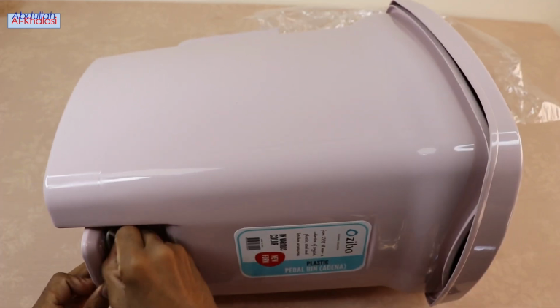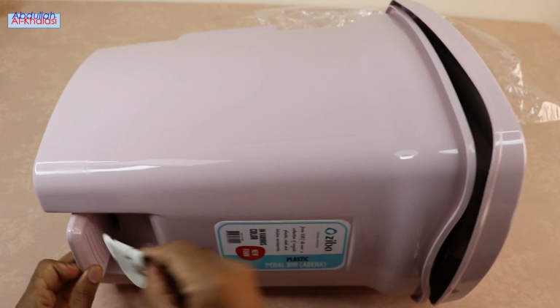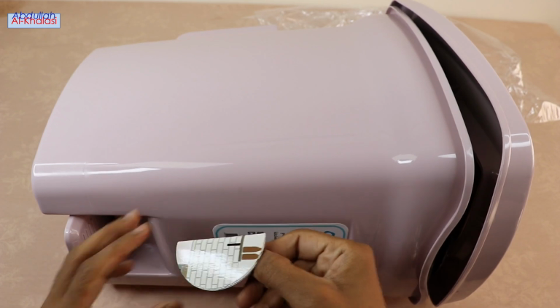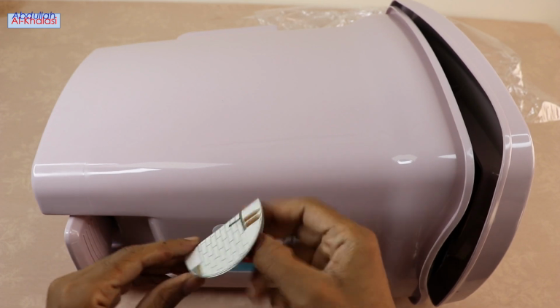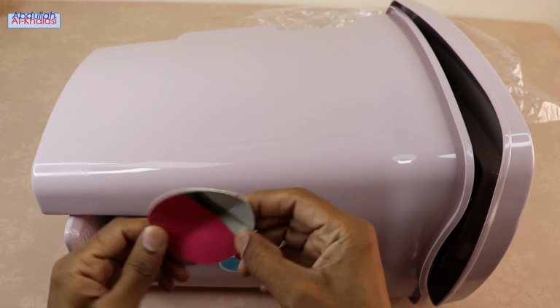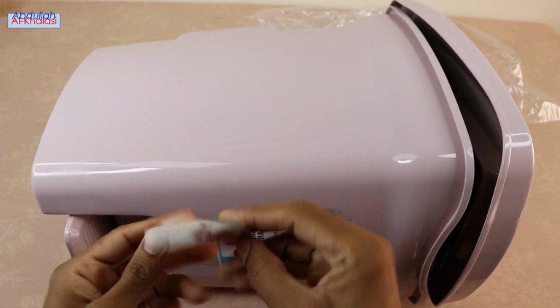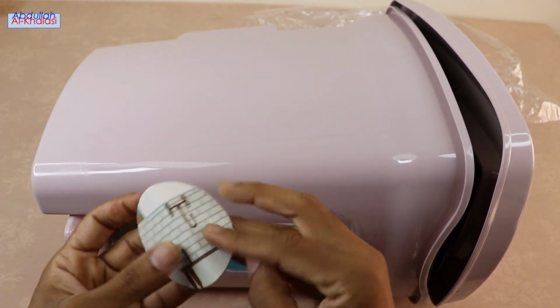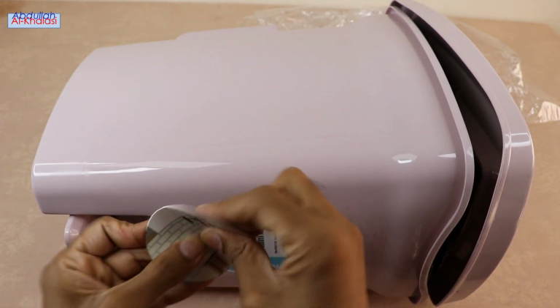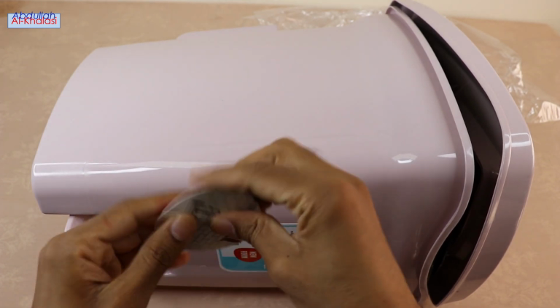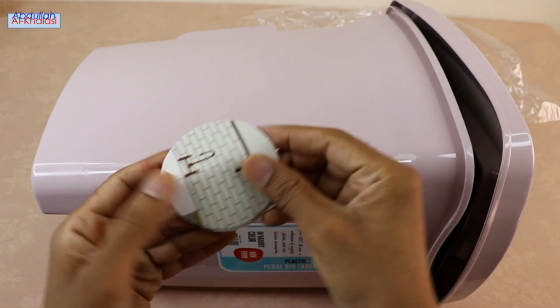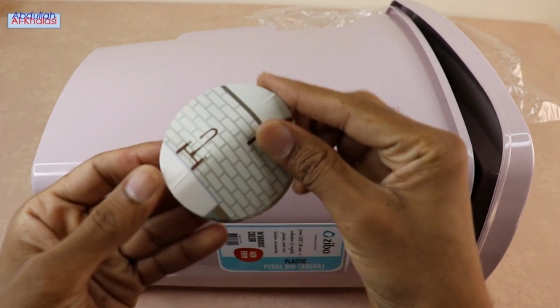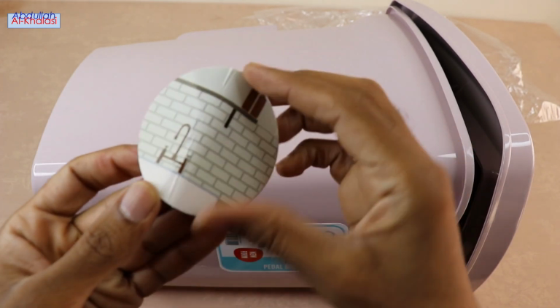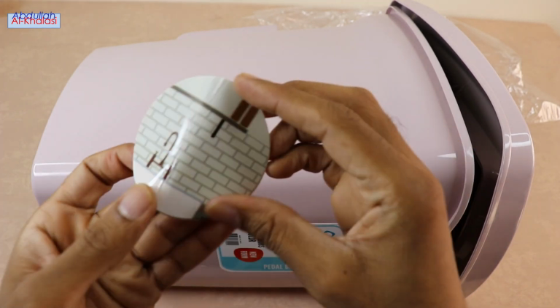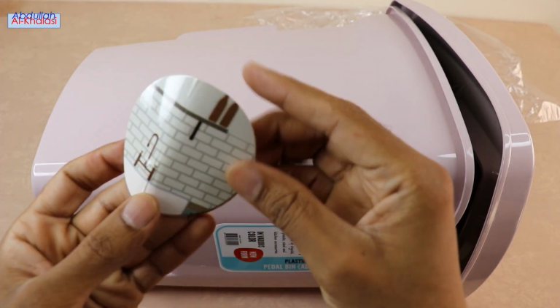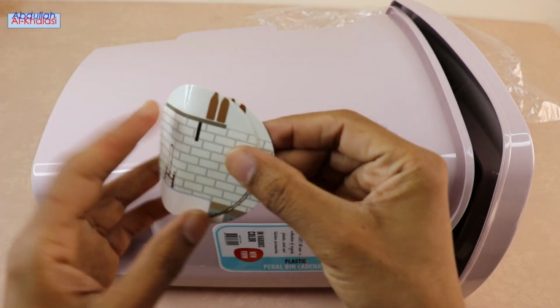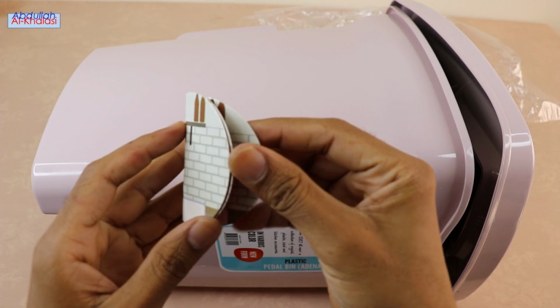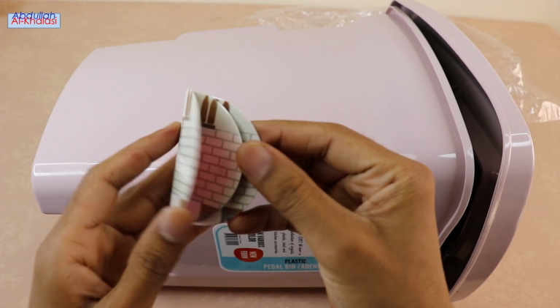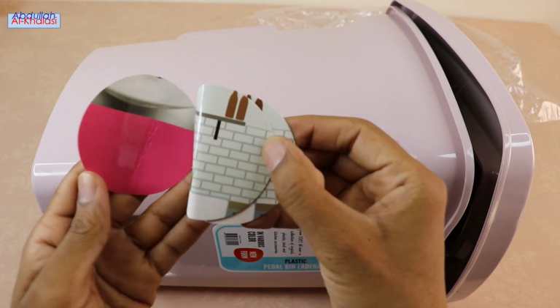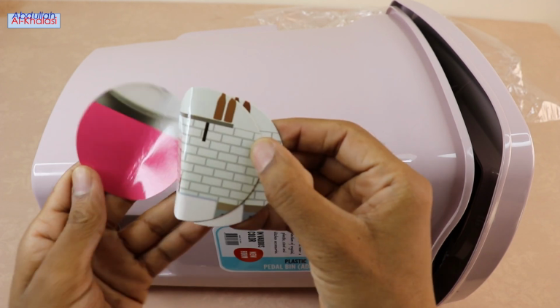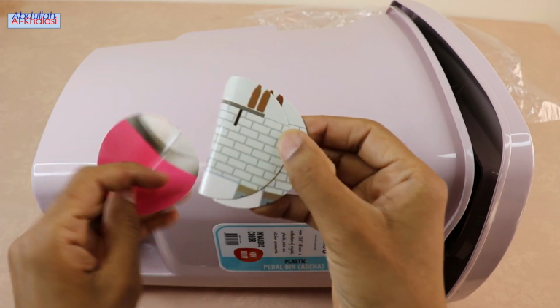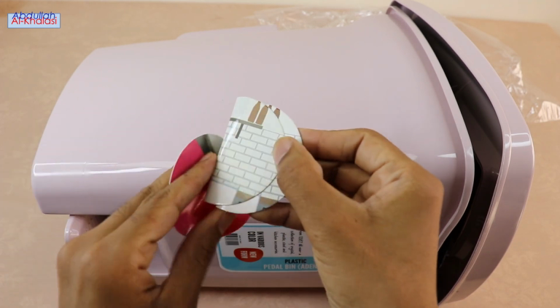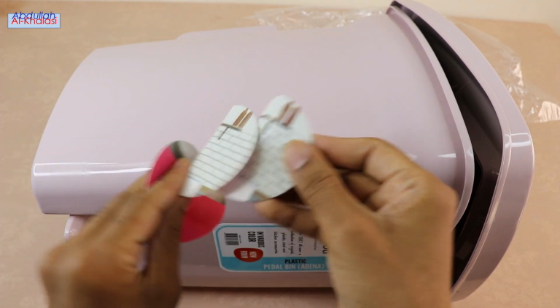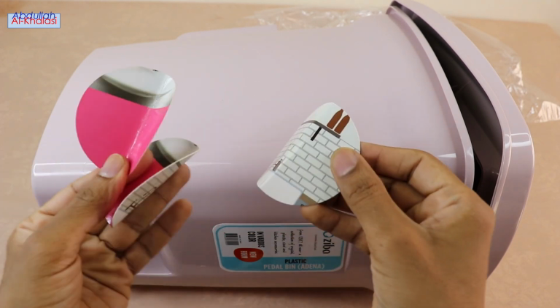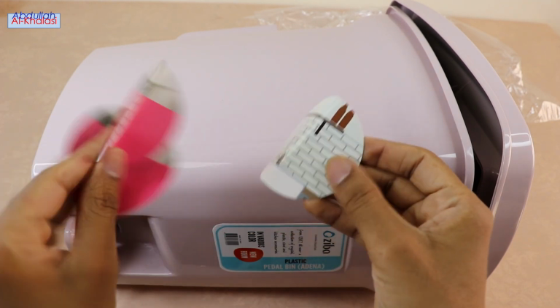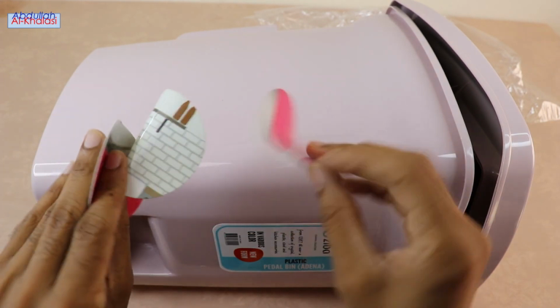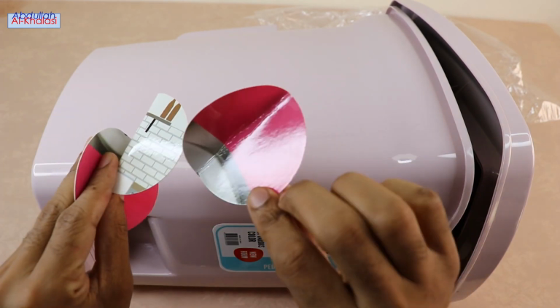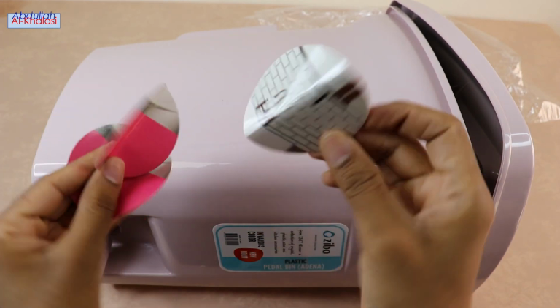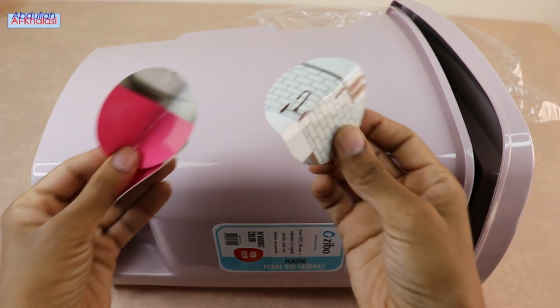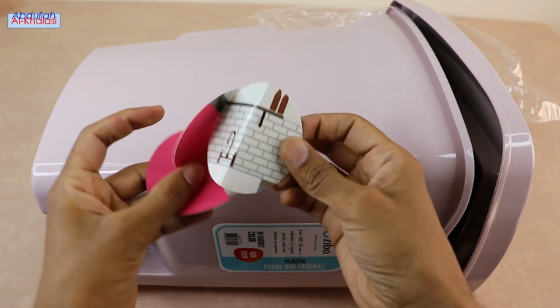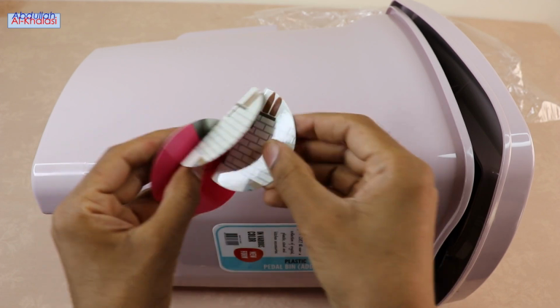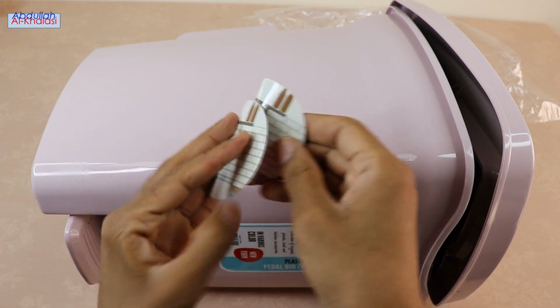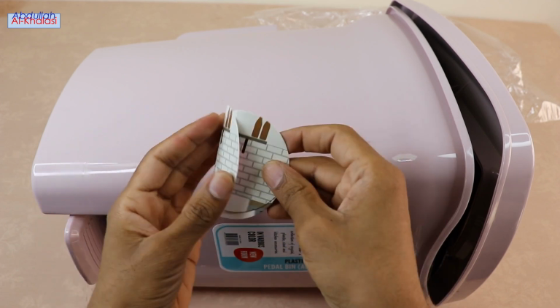The Zeeba Plastic Petal Trash Dust Bin comes with three circles of colorful paper in white and pink. These colorful papers come with some images, but without any information, as you can see.